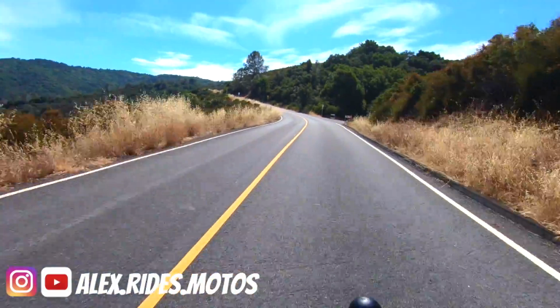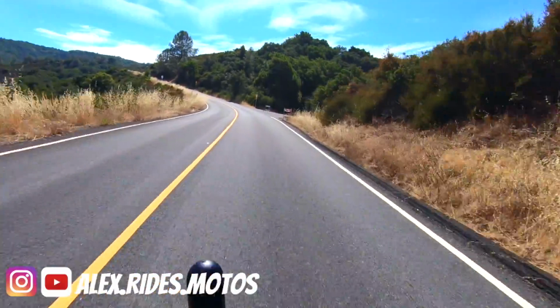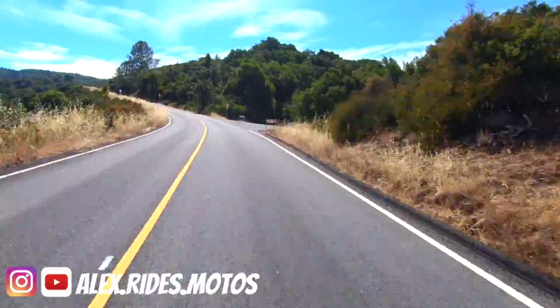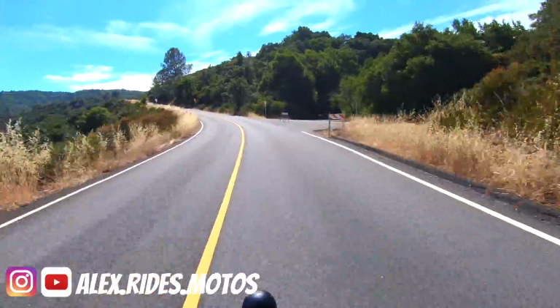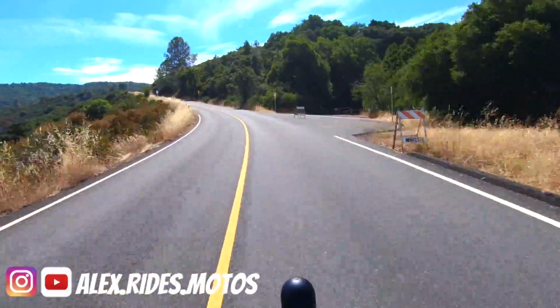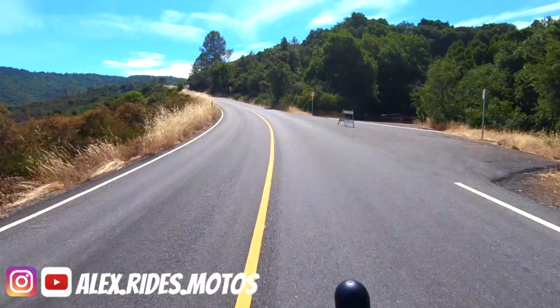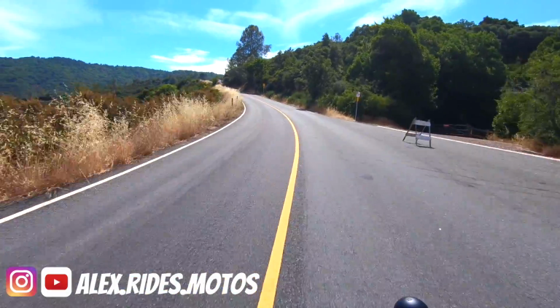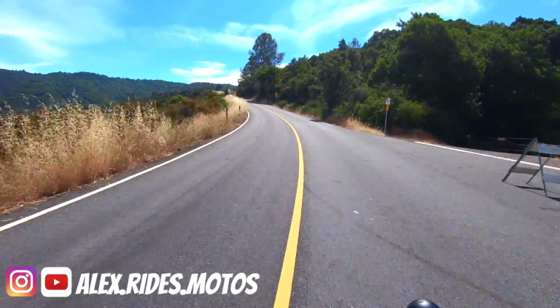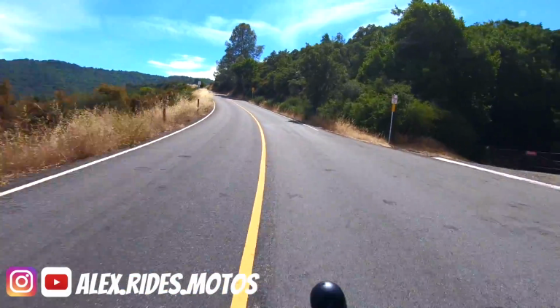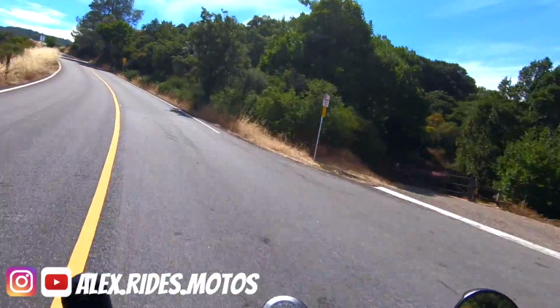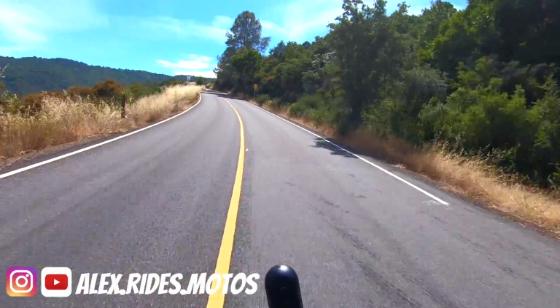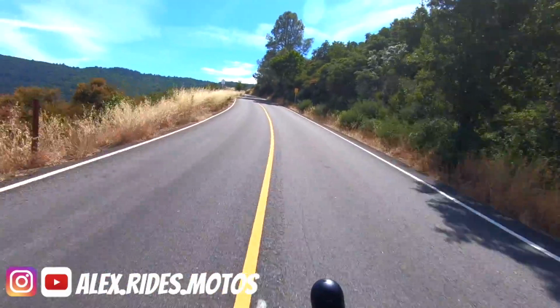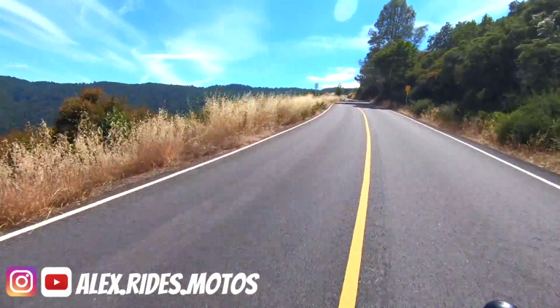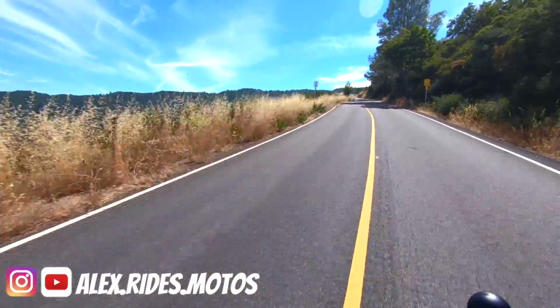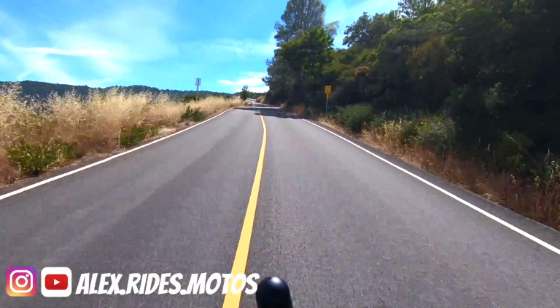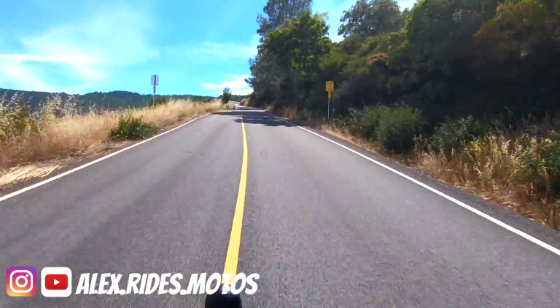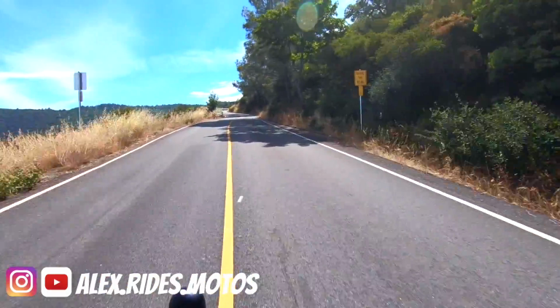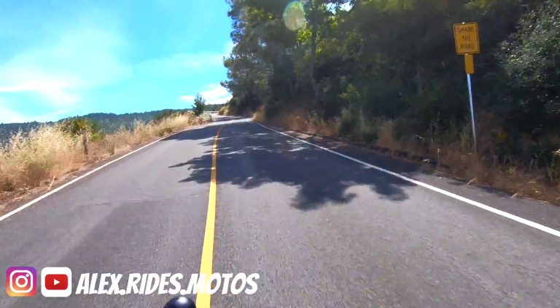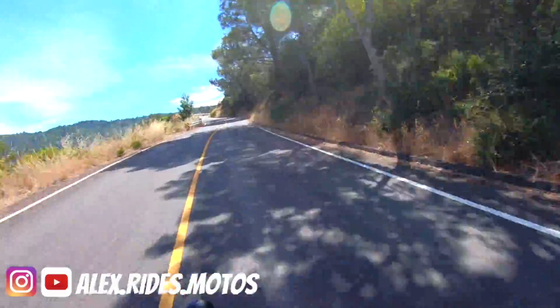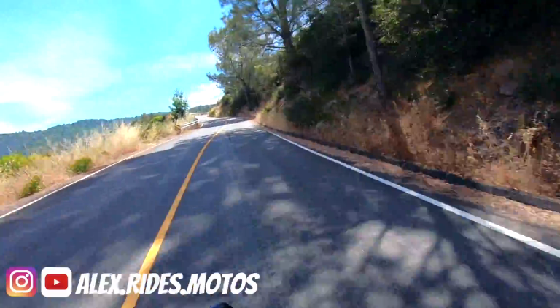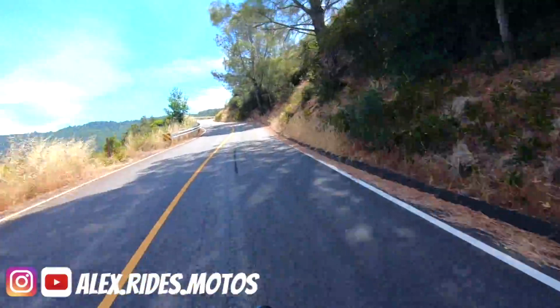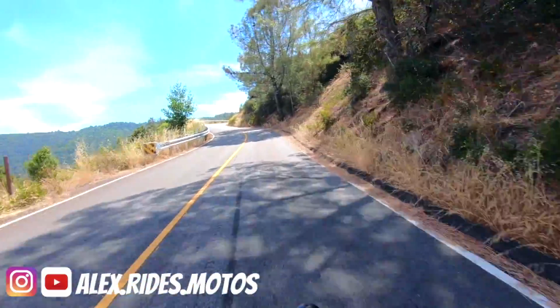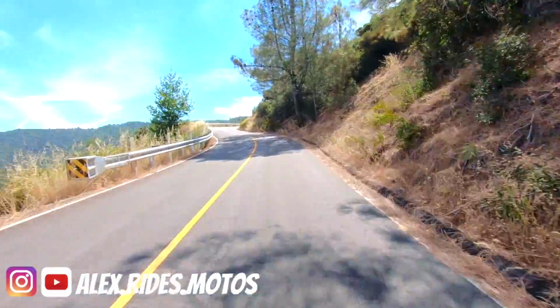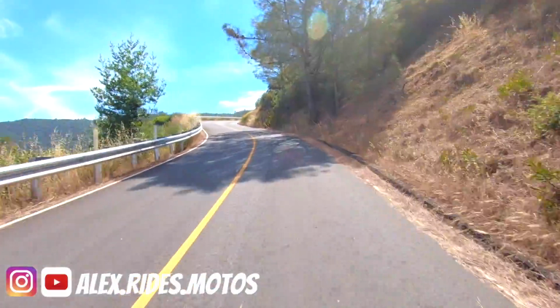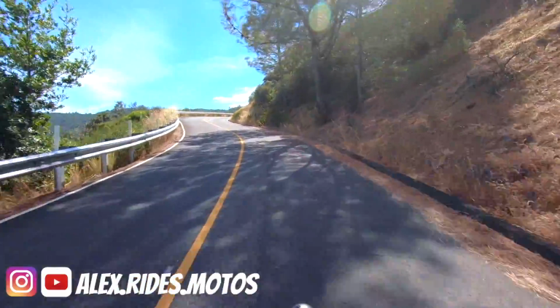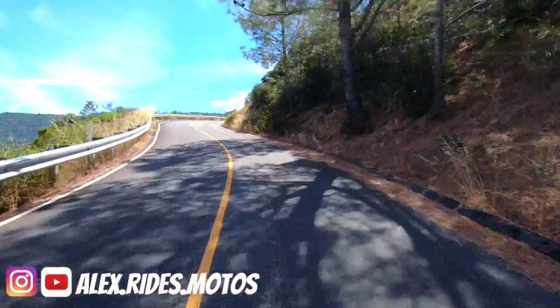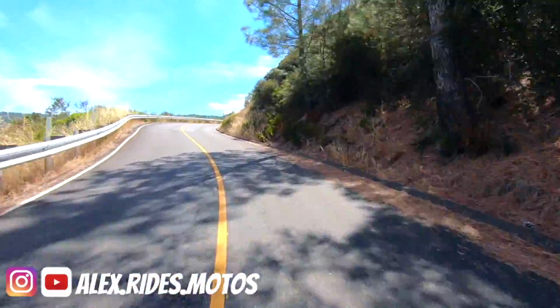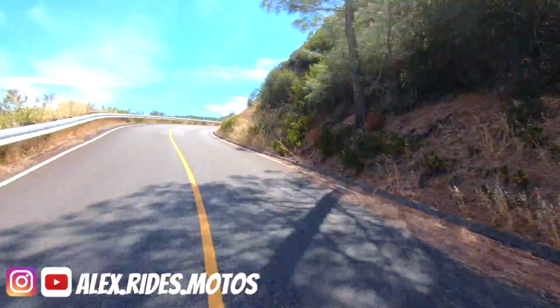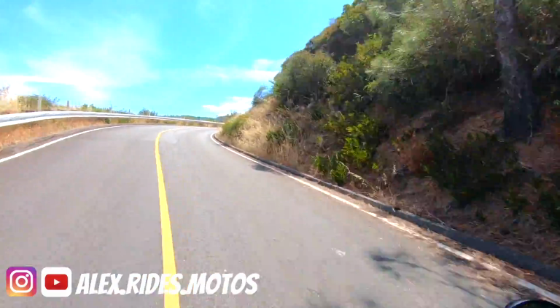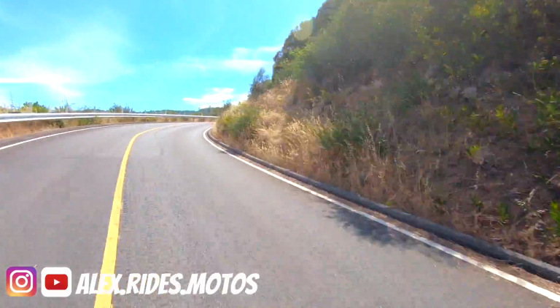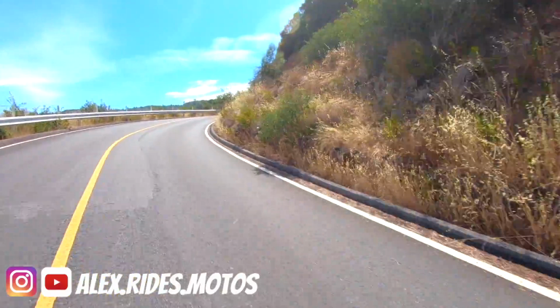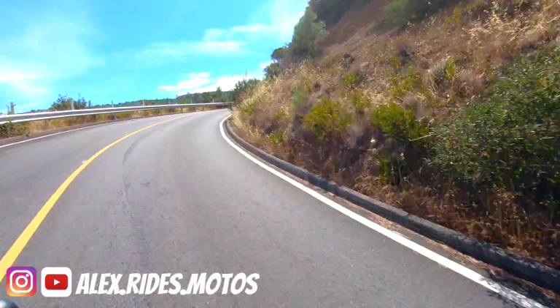This is a pretty amazing ride. I don't know how many turns there are already — gotta be at least 70 already. Someone count, someone tell me.